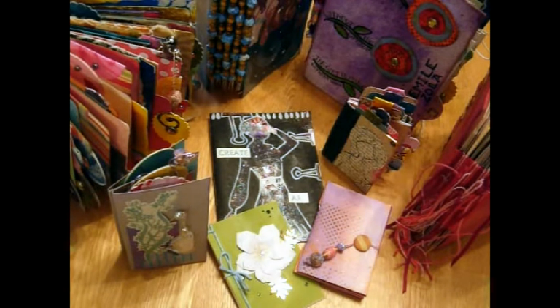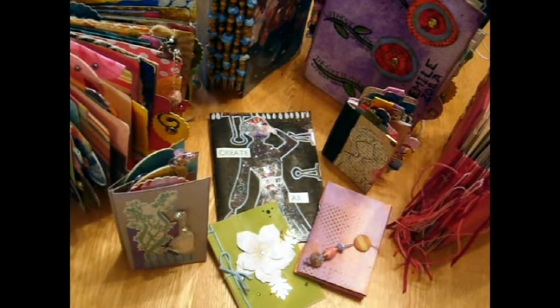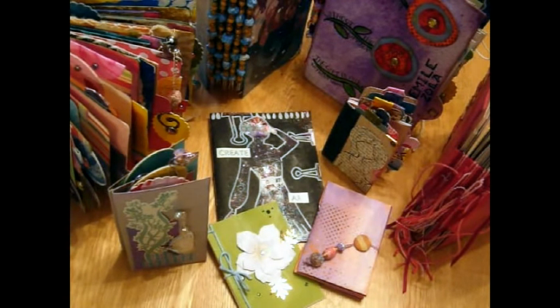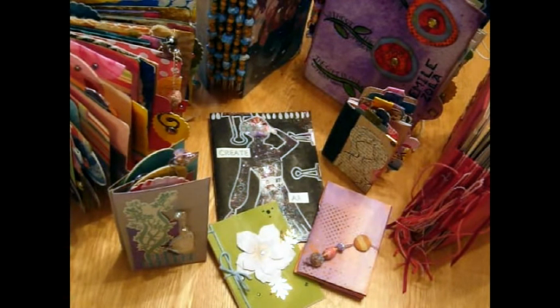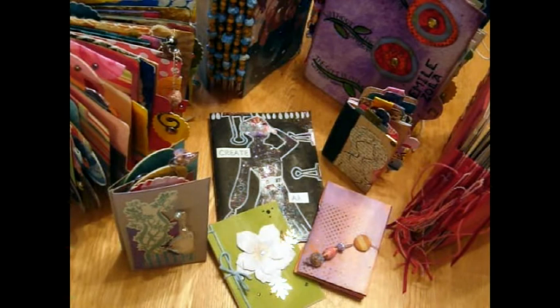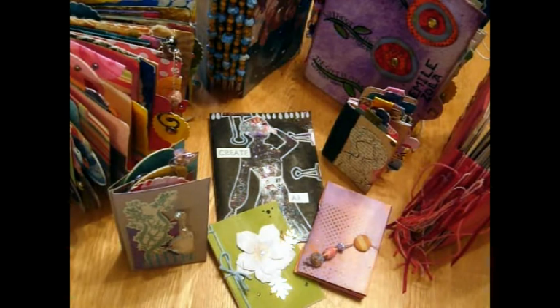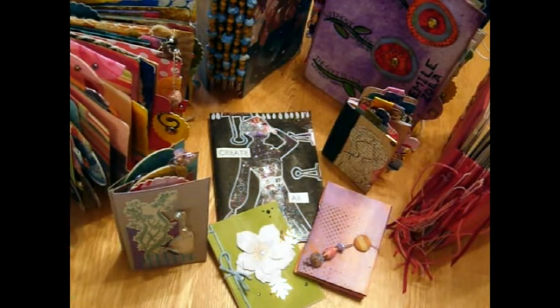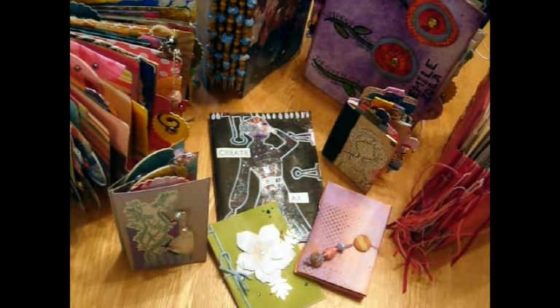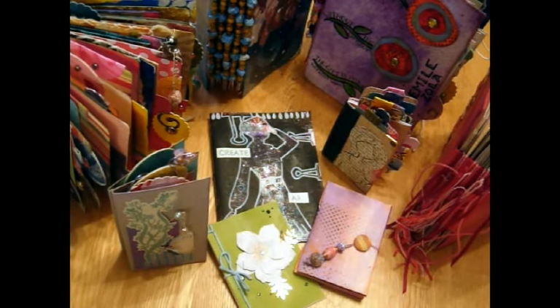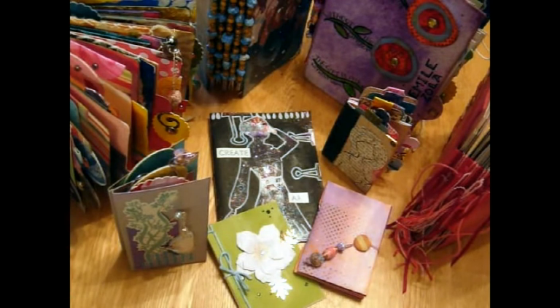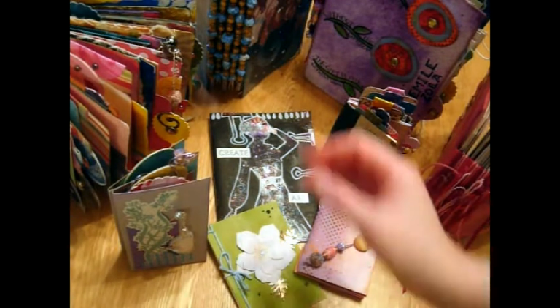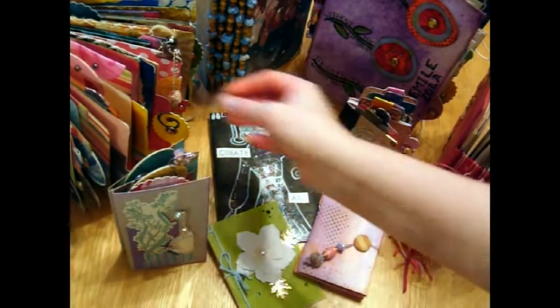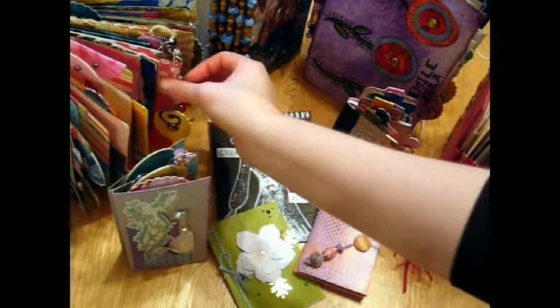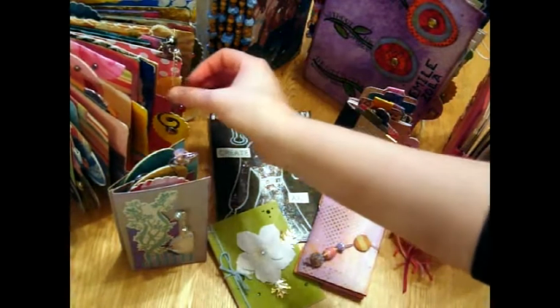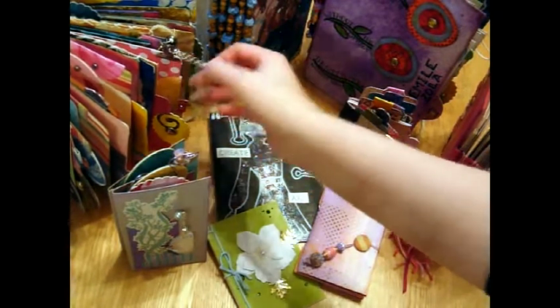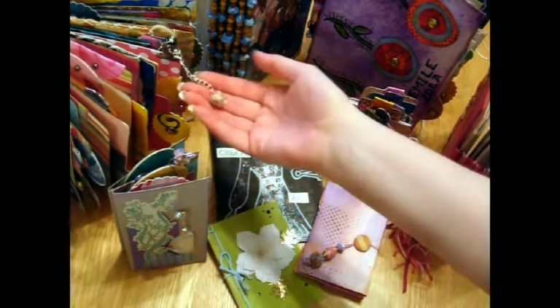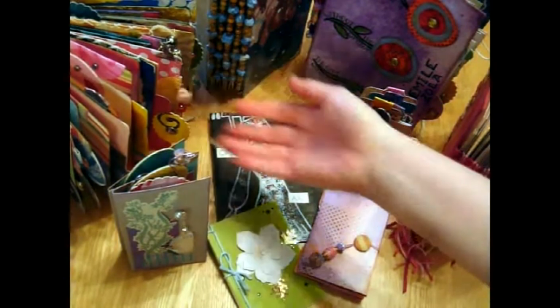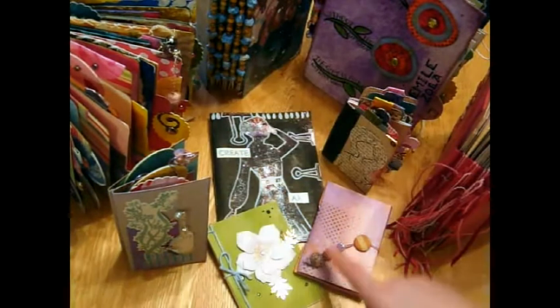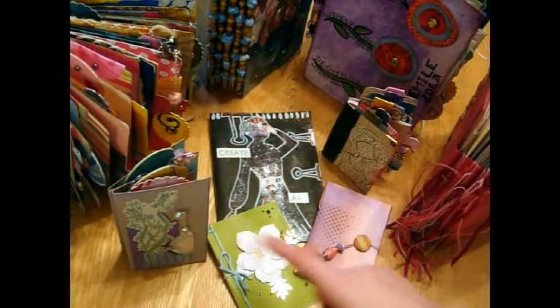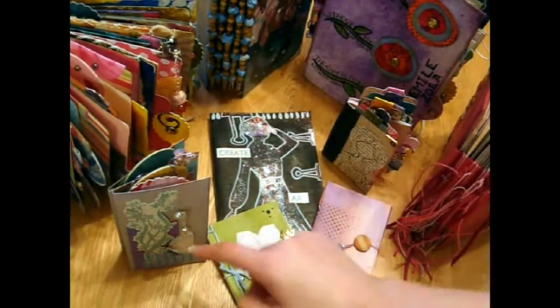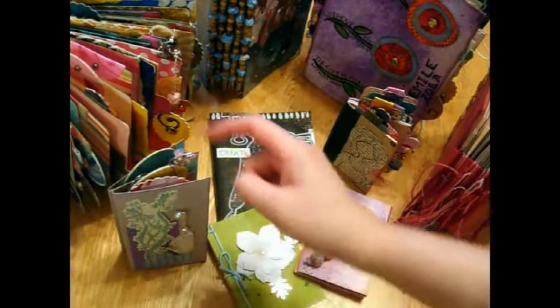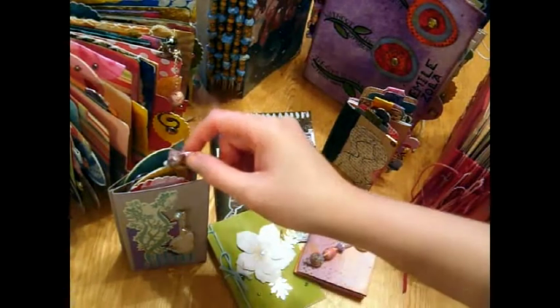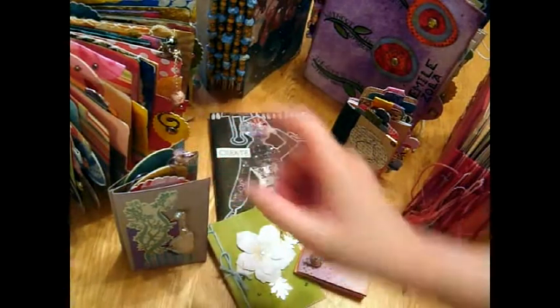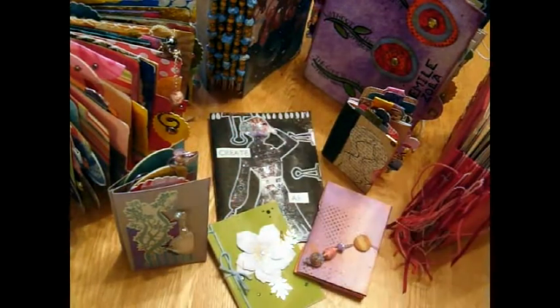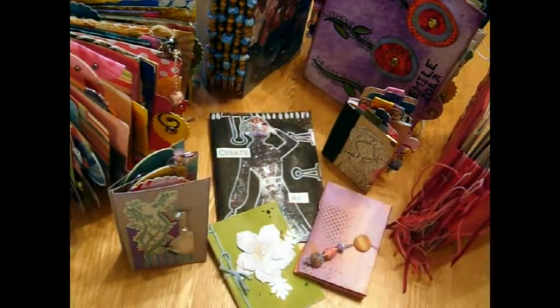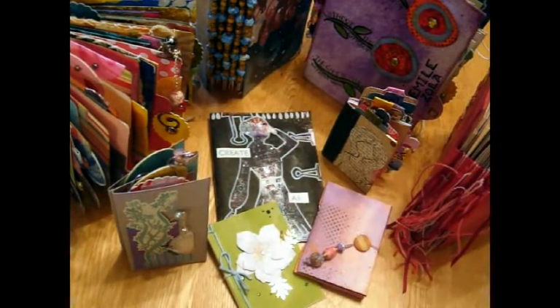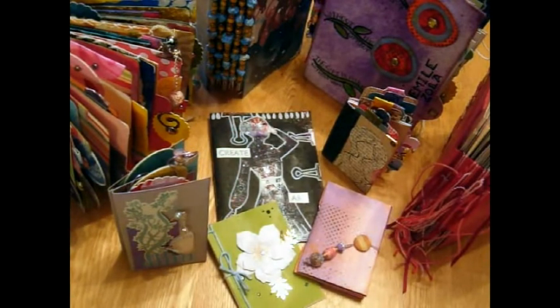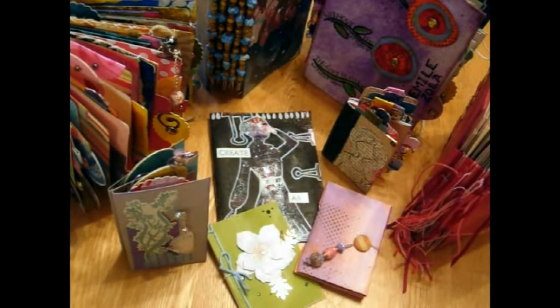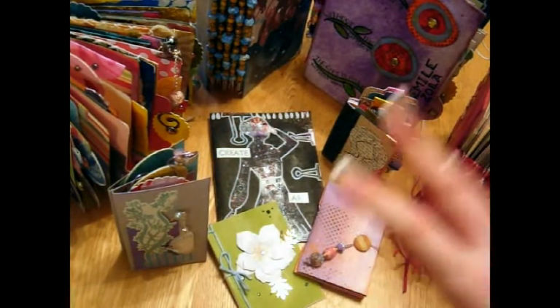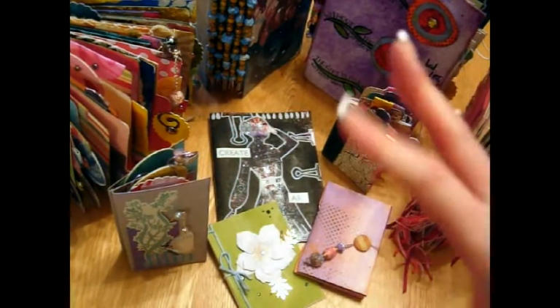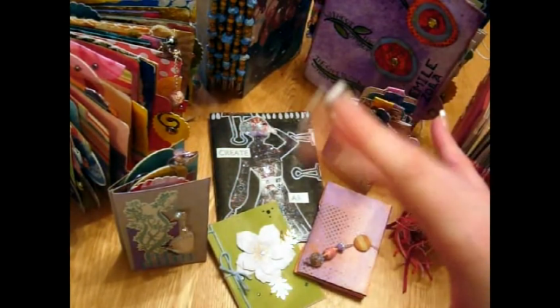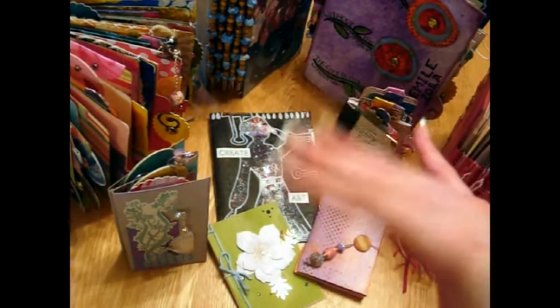I'll stick this as an introduction onto each of them, and then the next video is going to be on making these beads you can see around. I'll see you for that and I hope you like these little mini books. Bye!